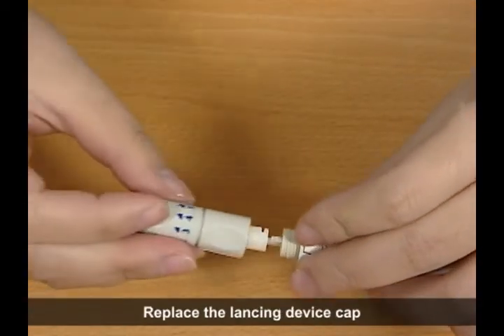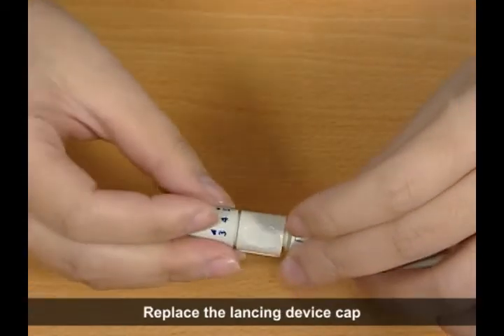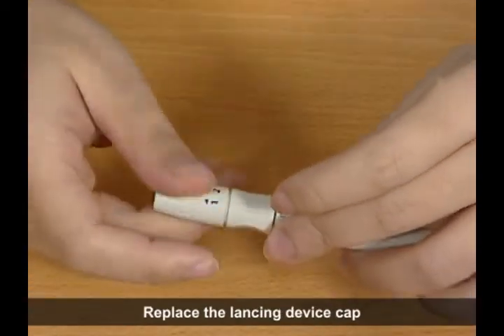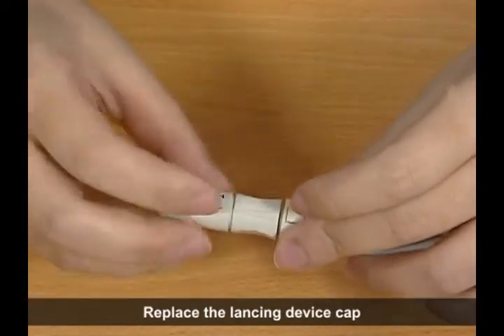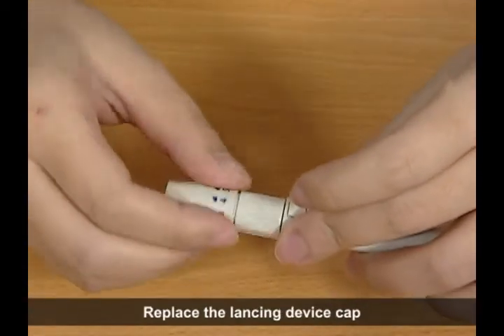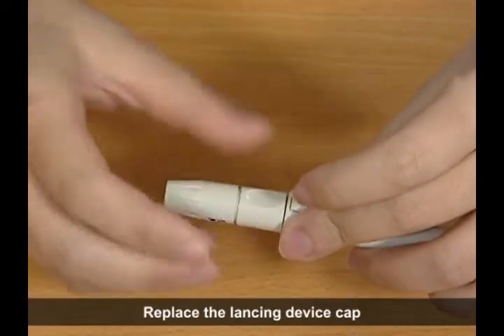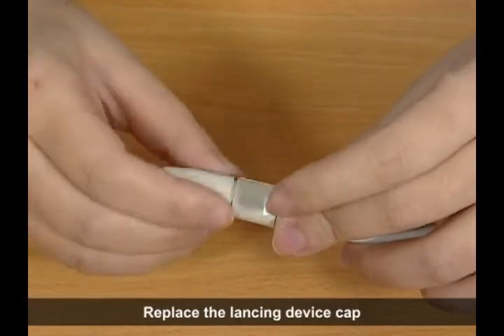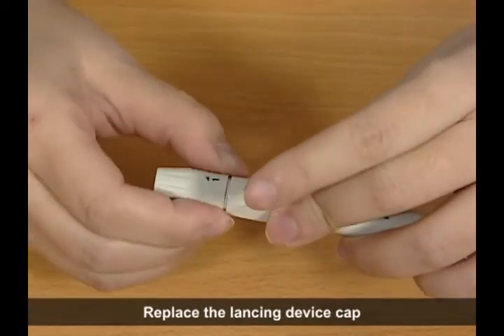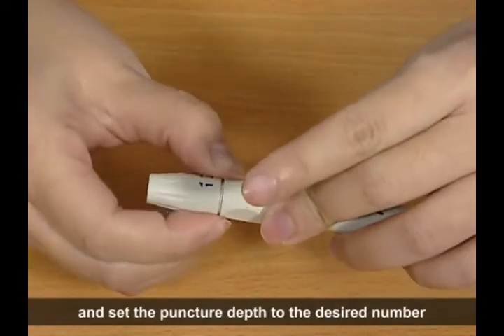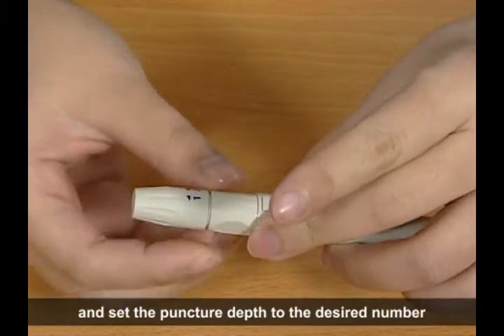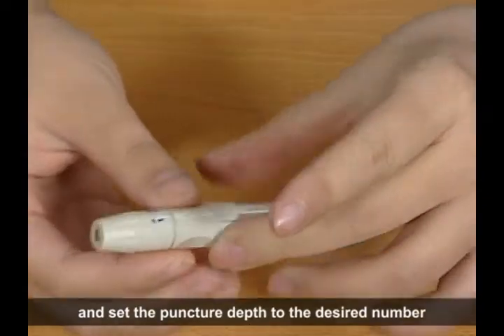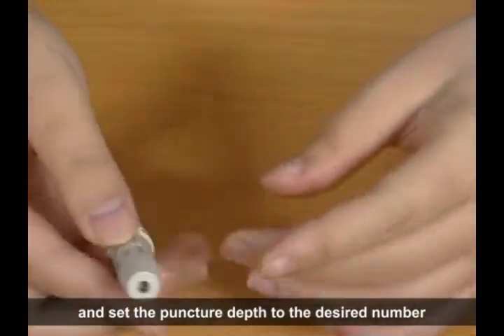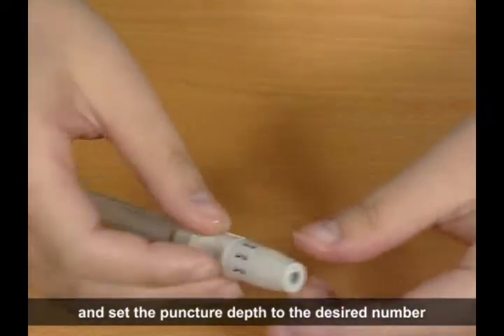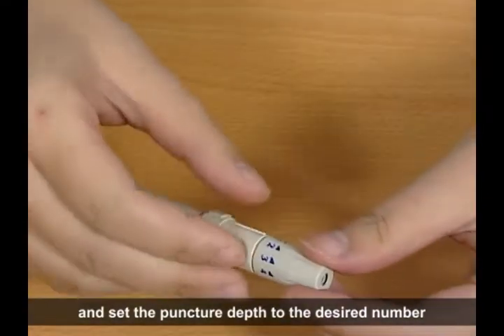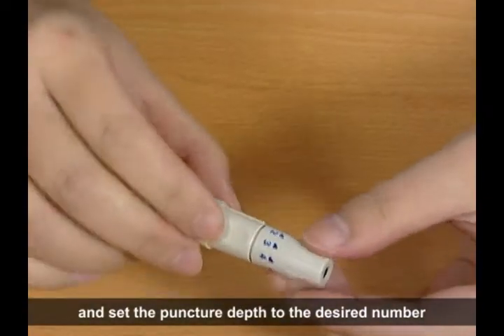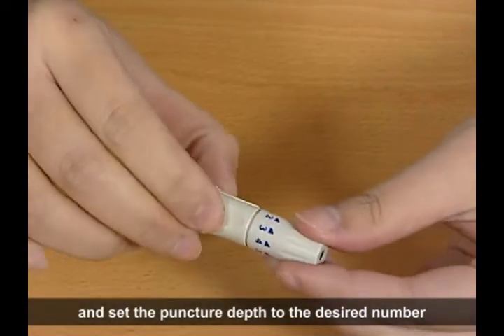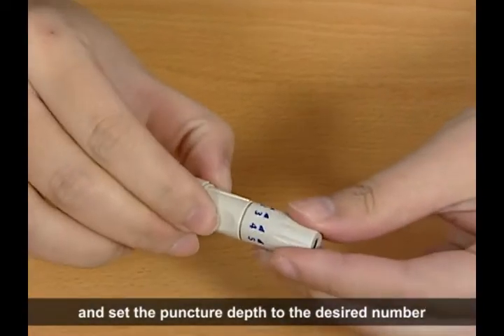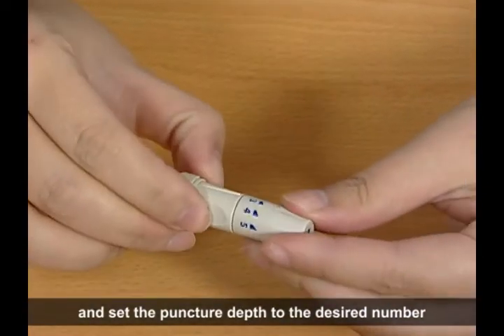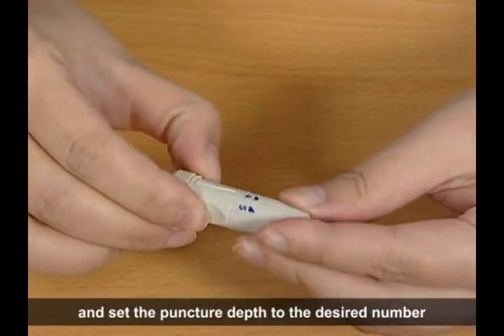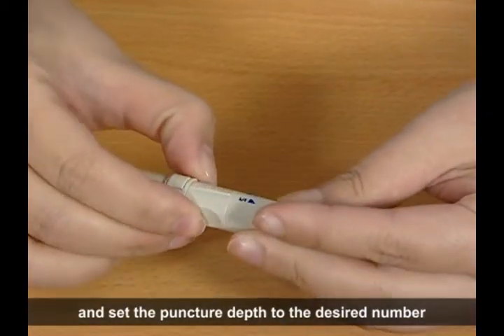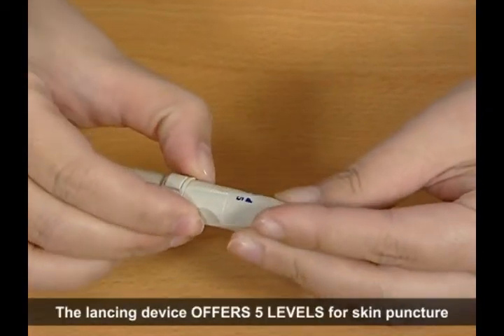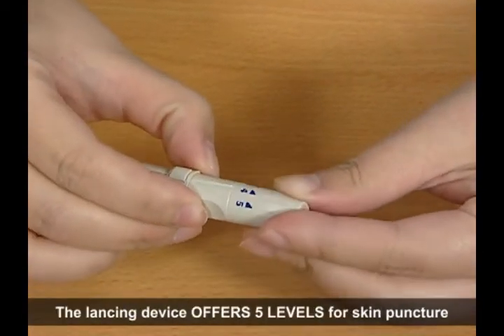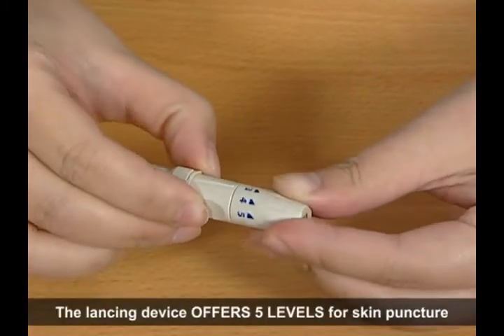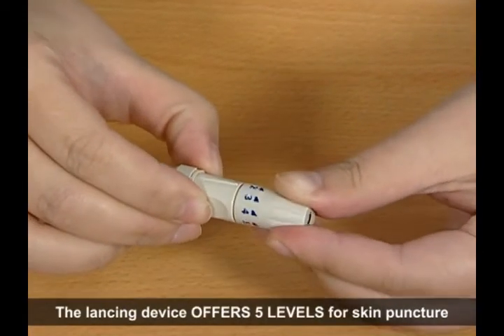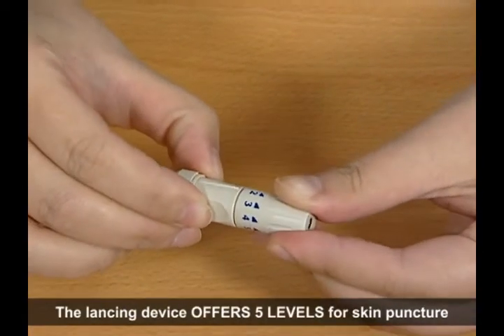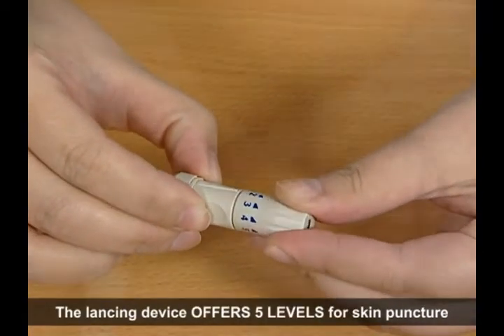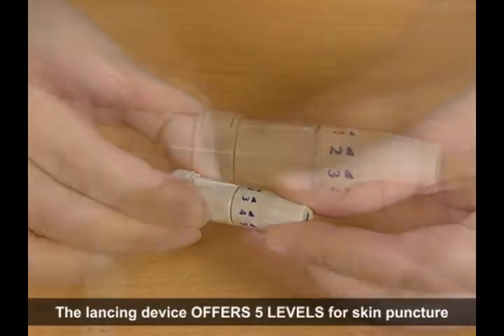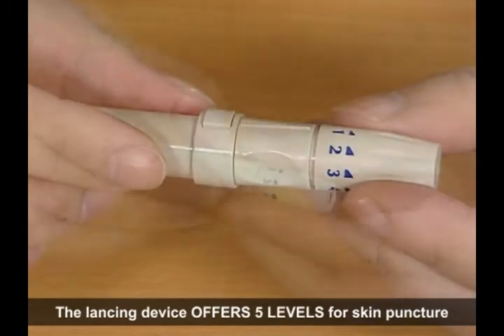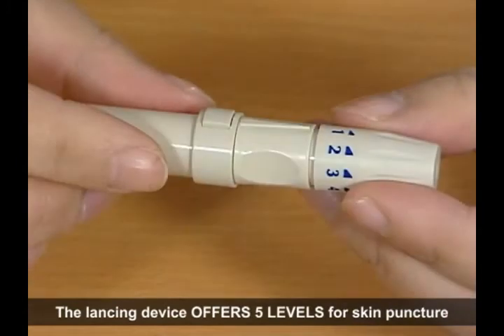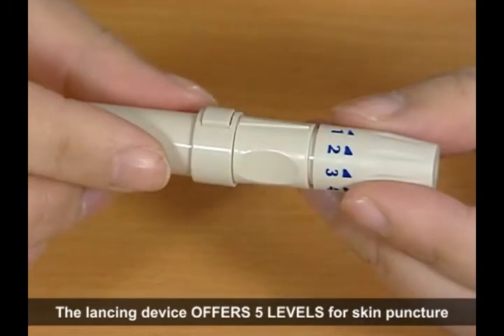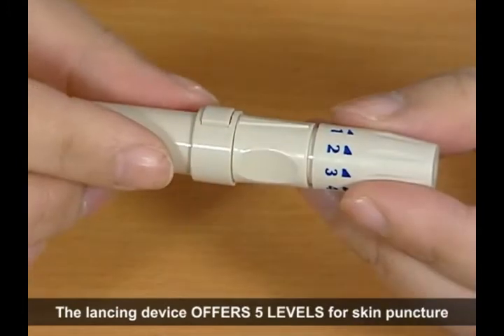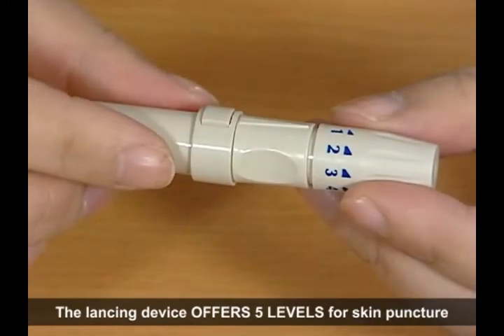Replace the lancing device cap and set the puncture depth to the desired number. The lancing device offers 5 levels for skin puncture.